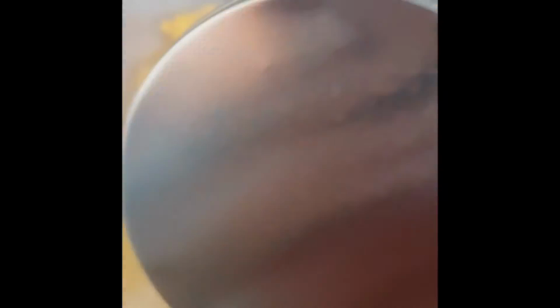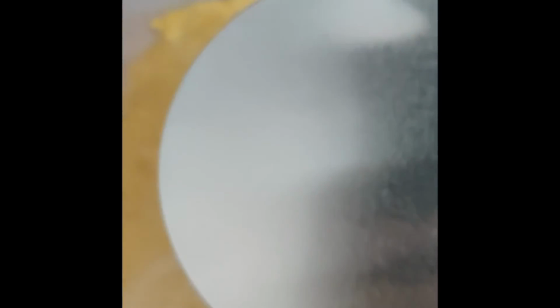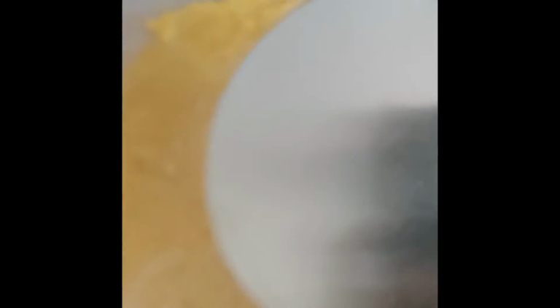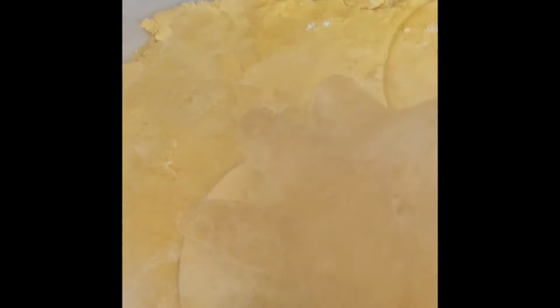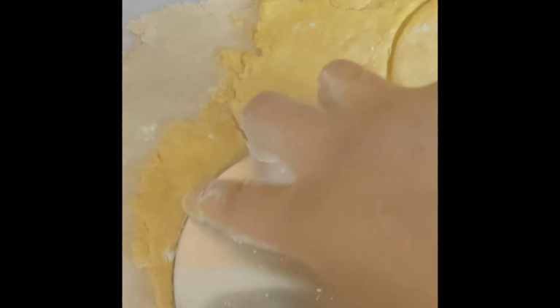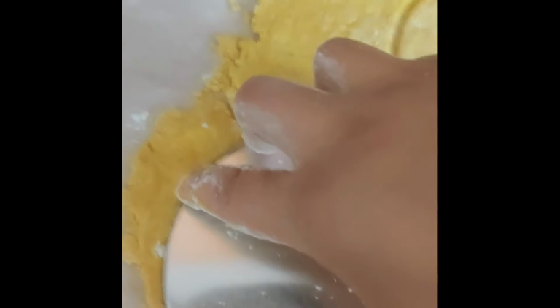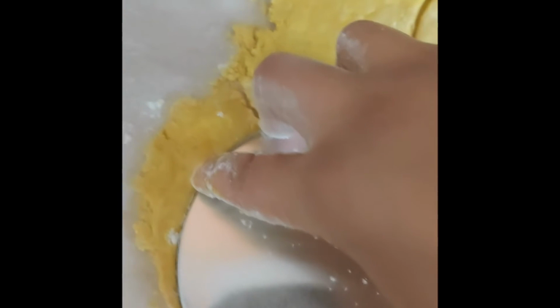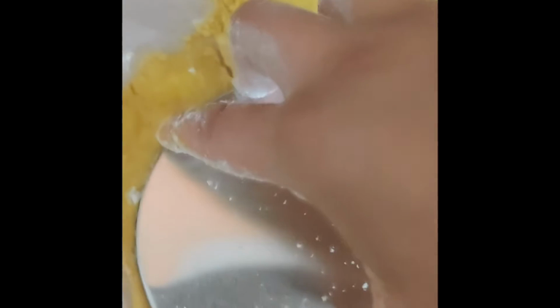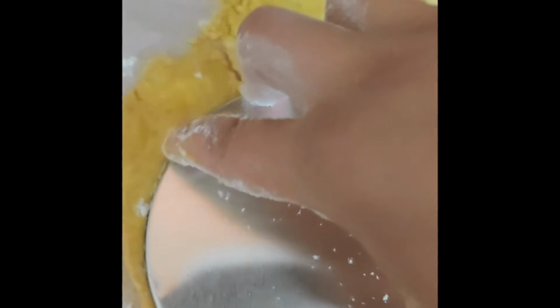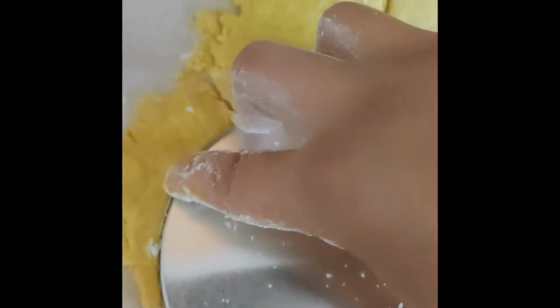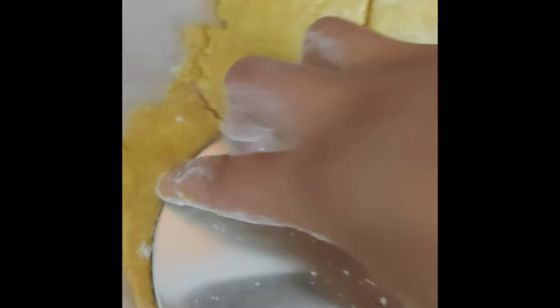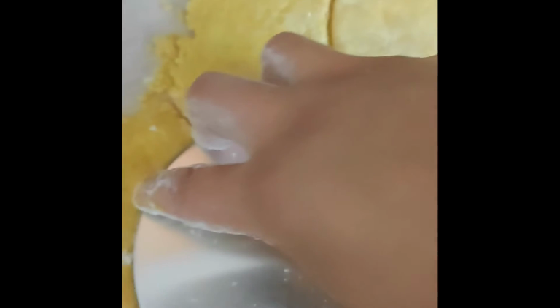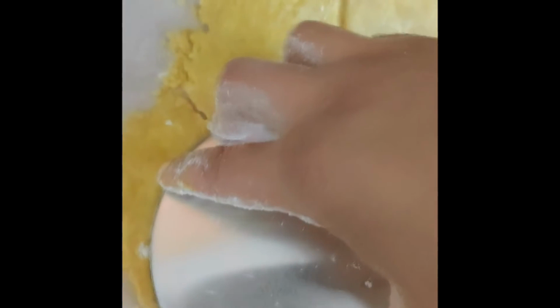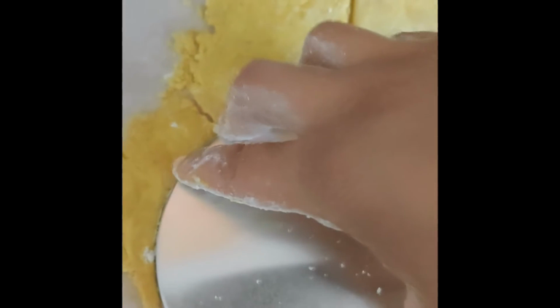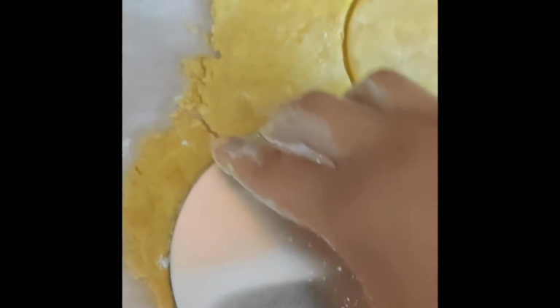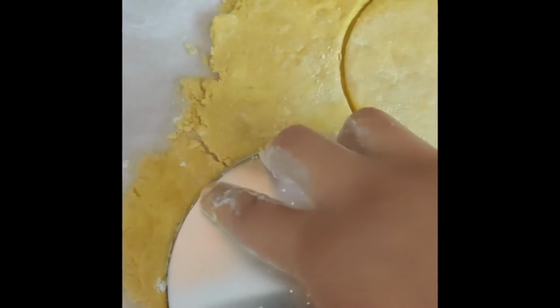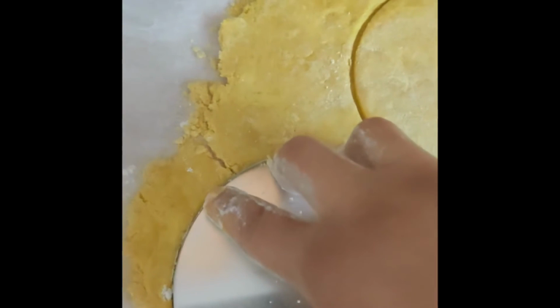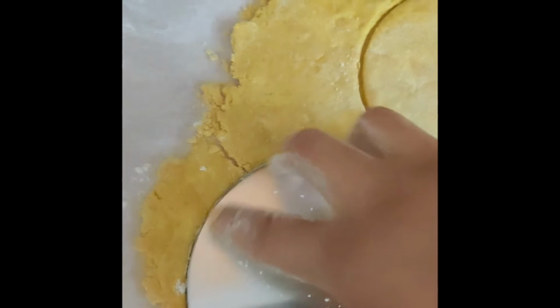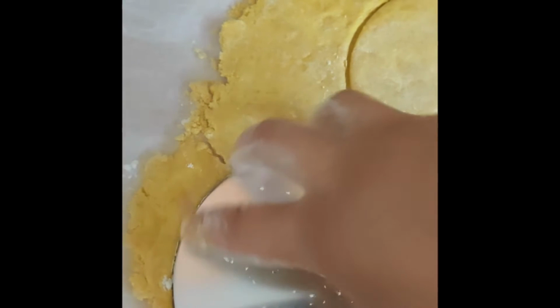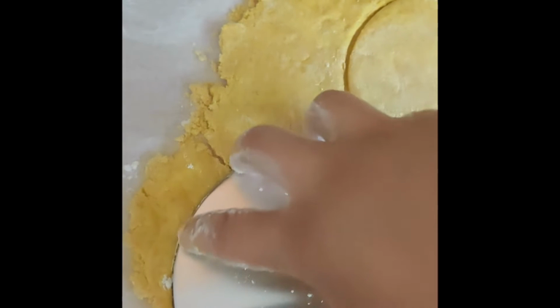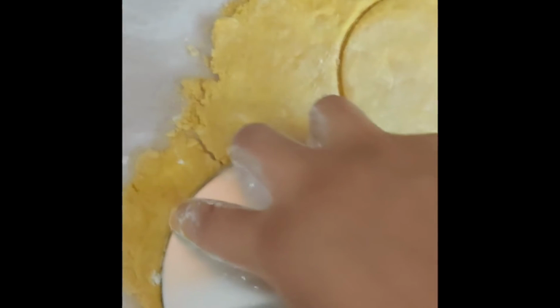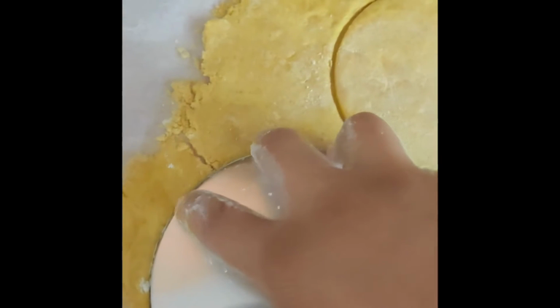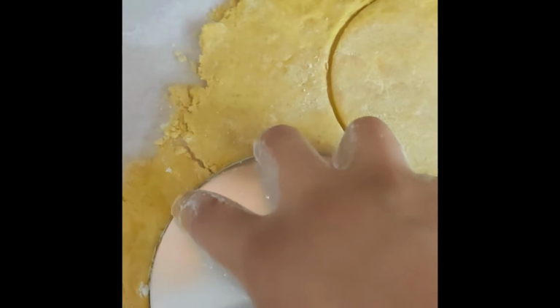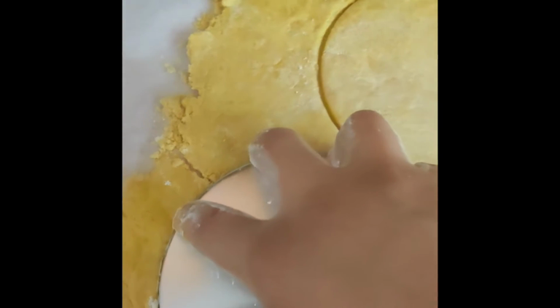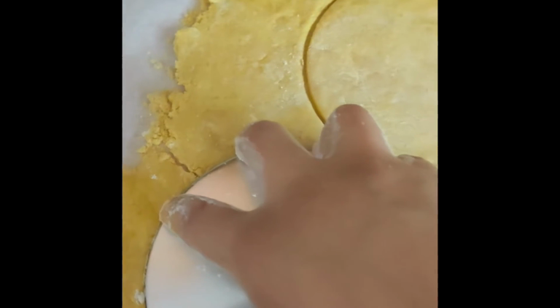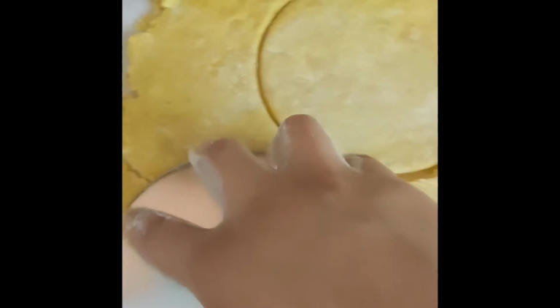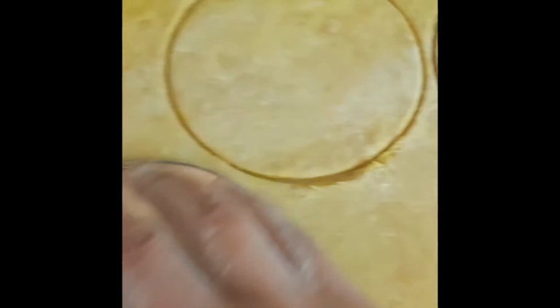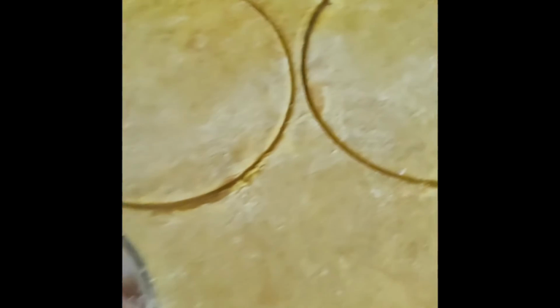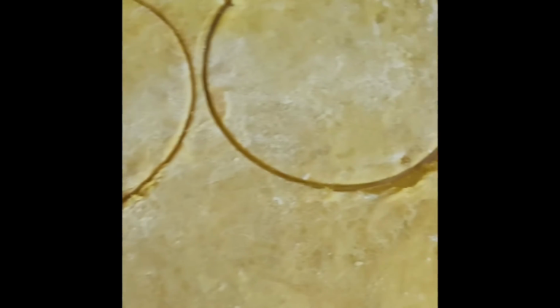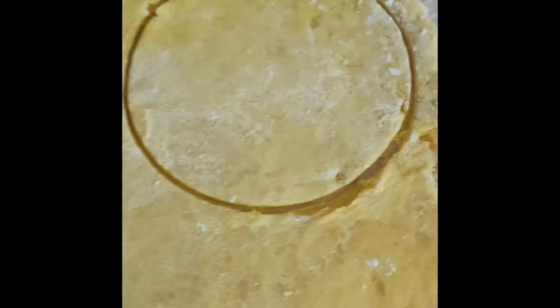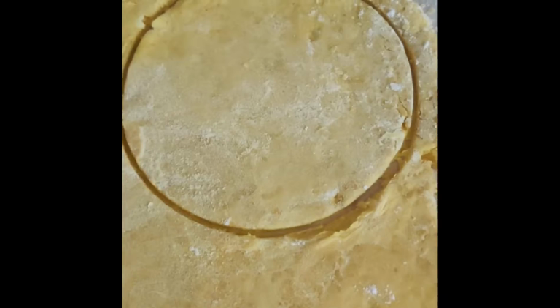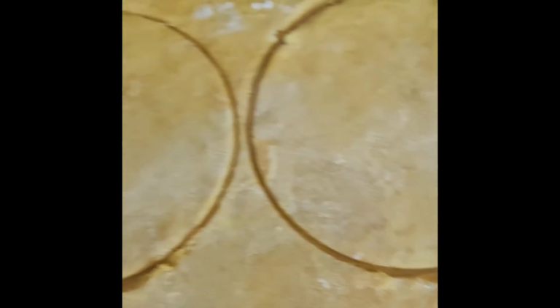For people that wanted to know how I'm doing this: you just press and then twist it a little bit. I can't demonstrate it with one hand, but this is how they're coming out.